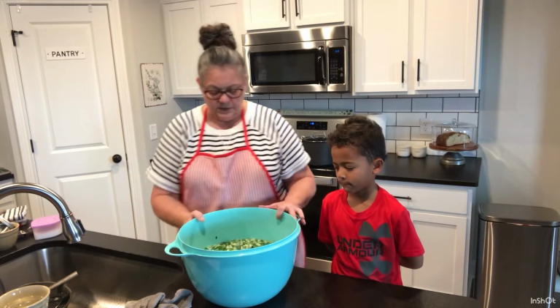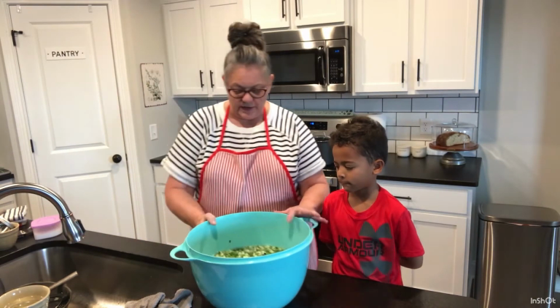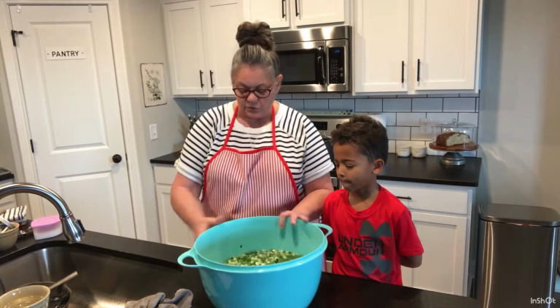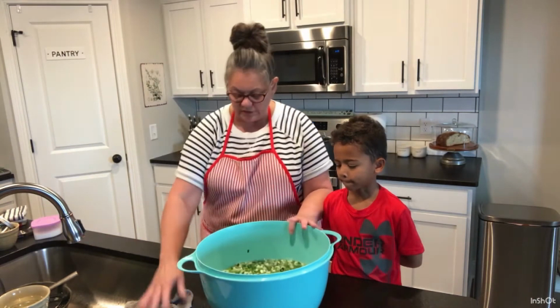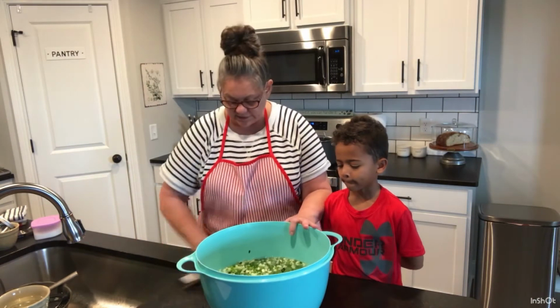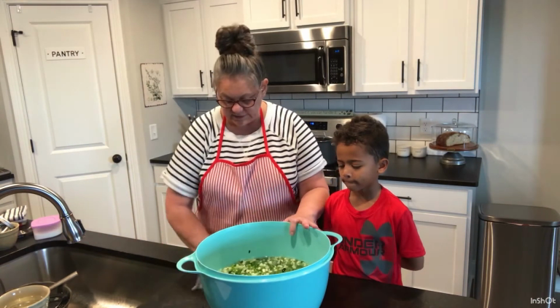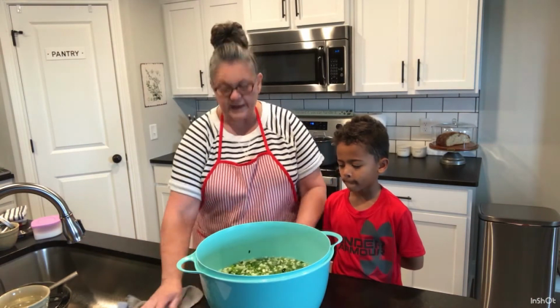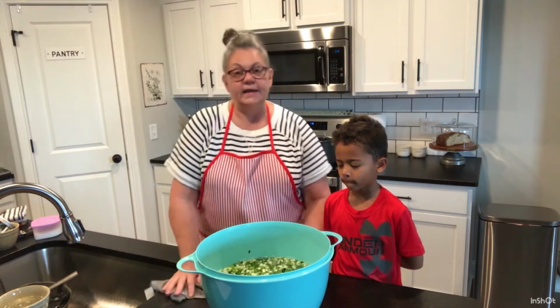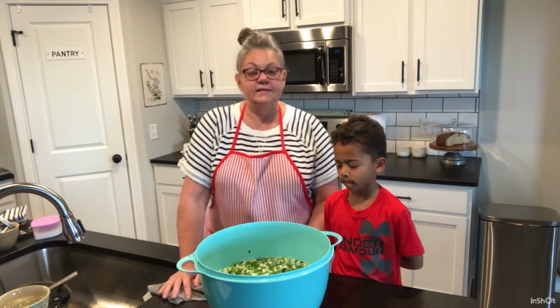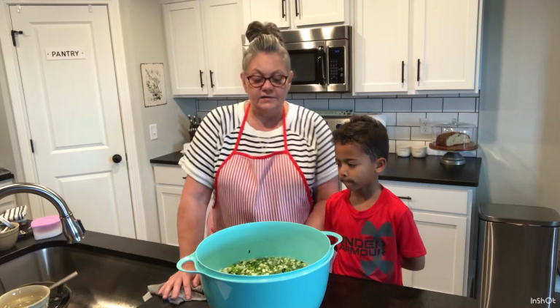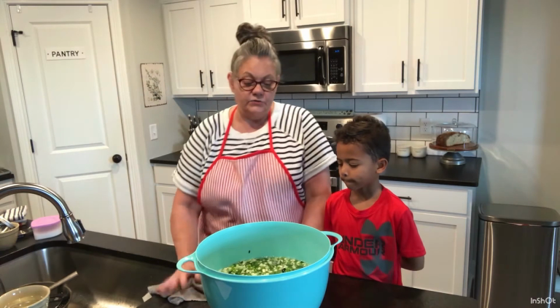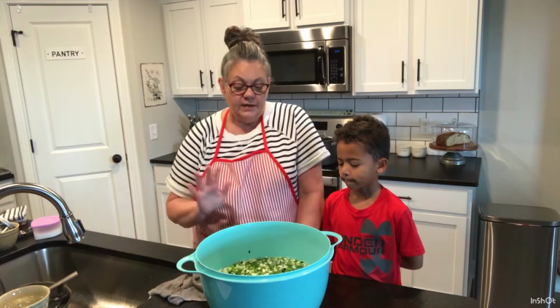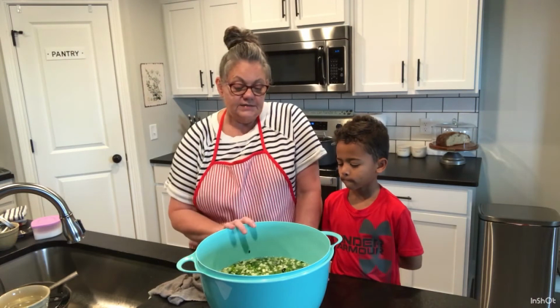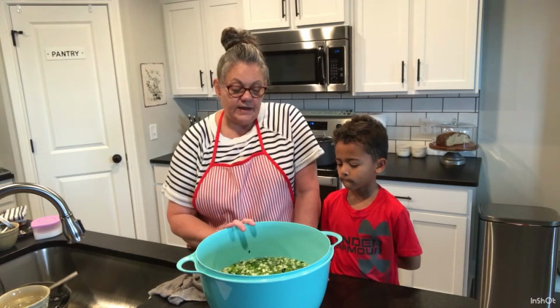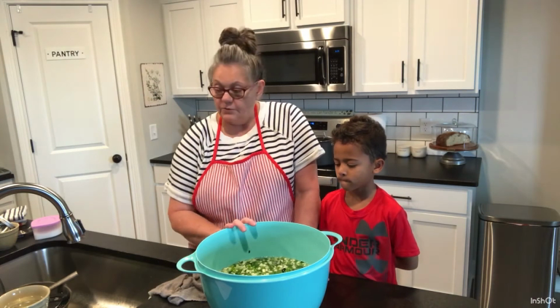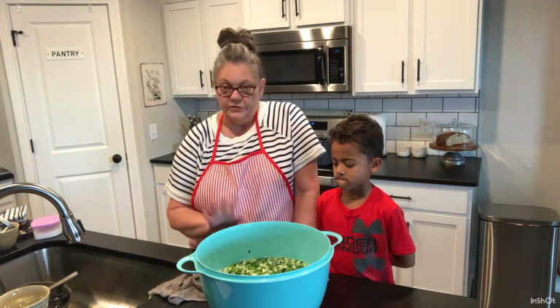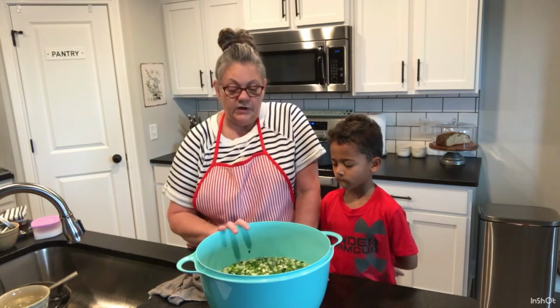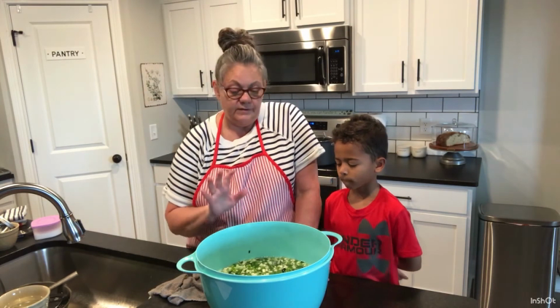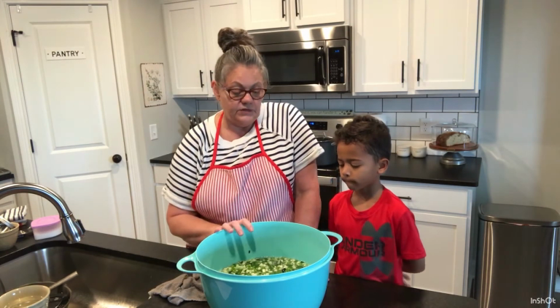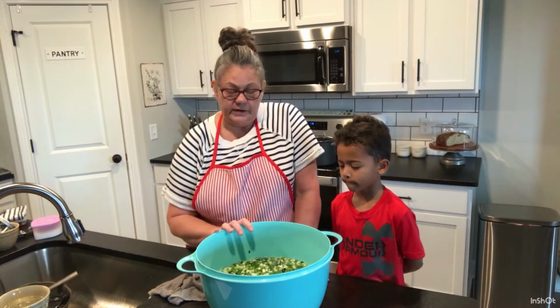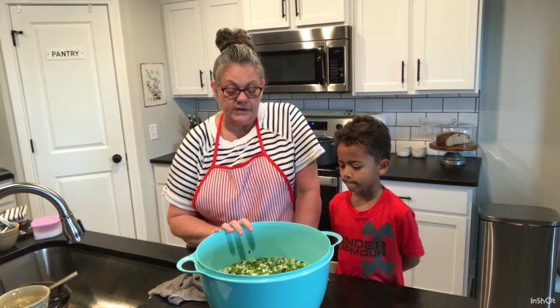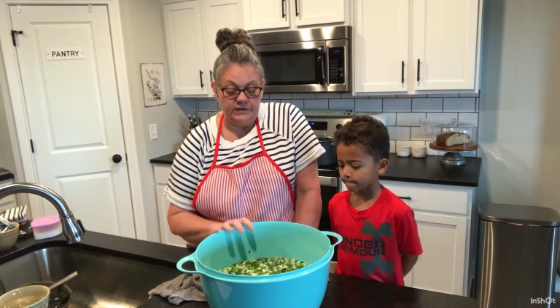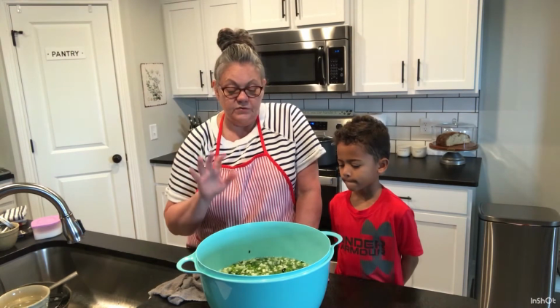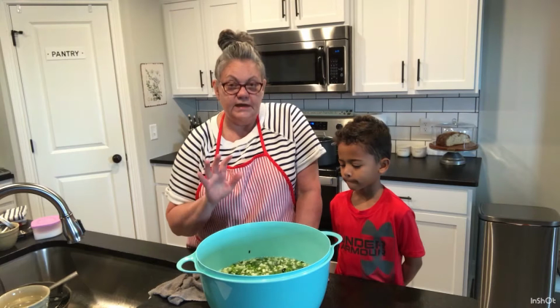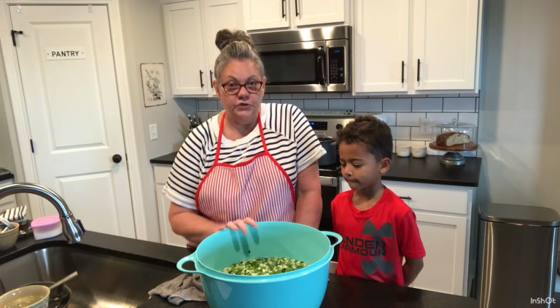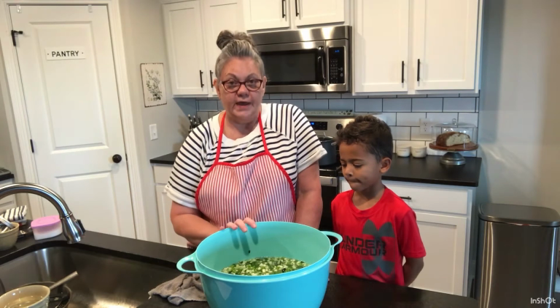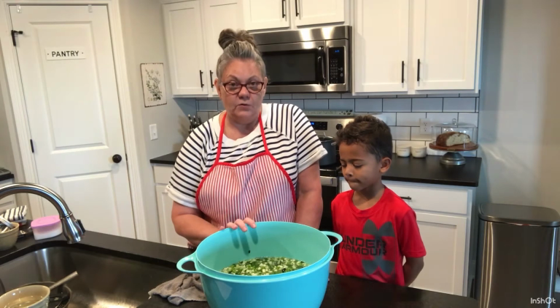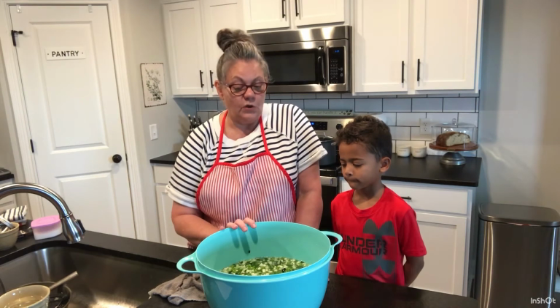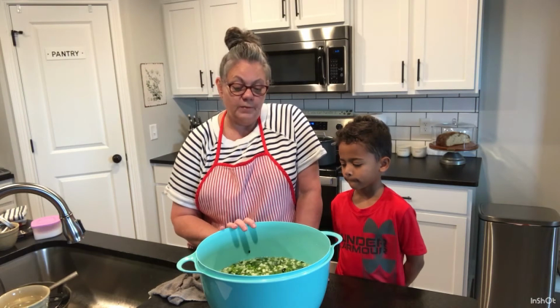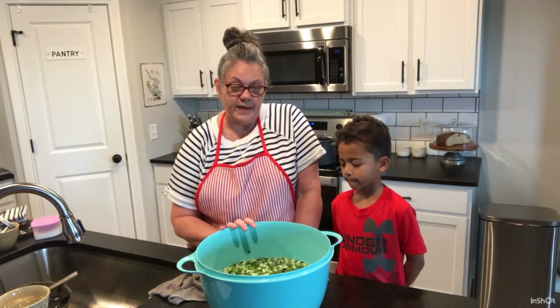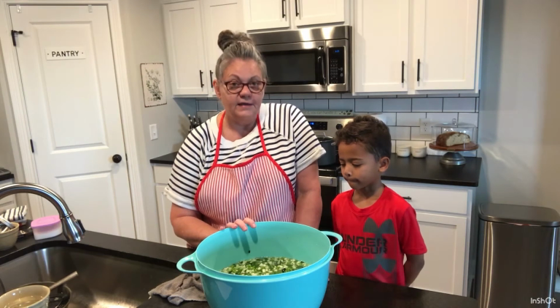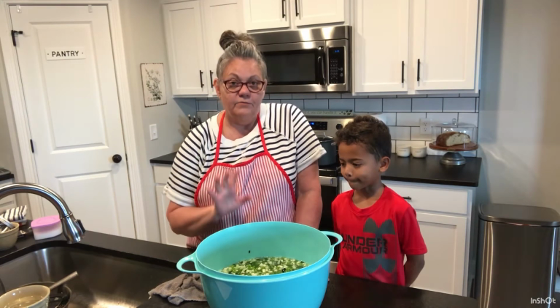We're going to set this aside and put the lid on it. It's going to stay for two hours, so we'll be back with you guys in two hours after this is set.